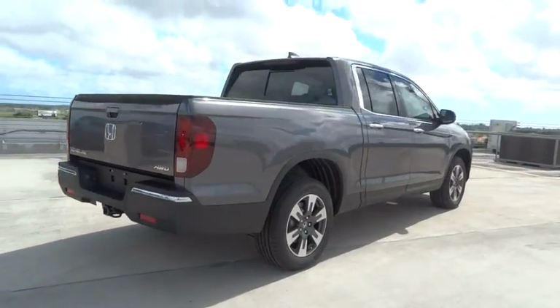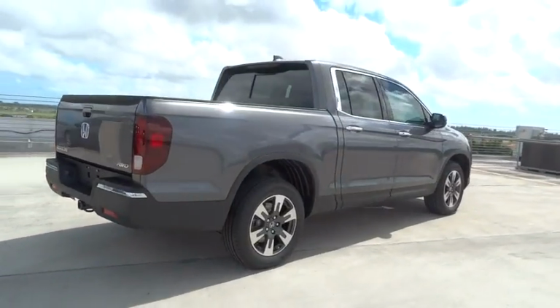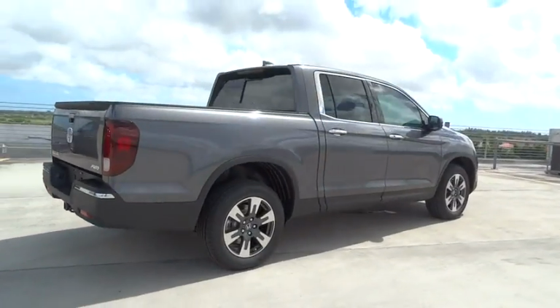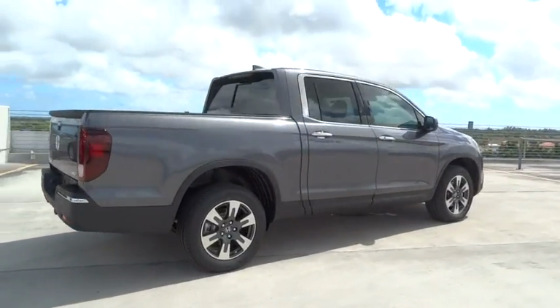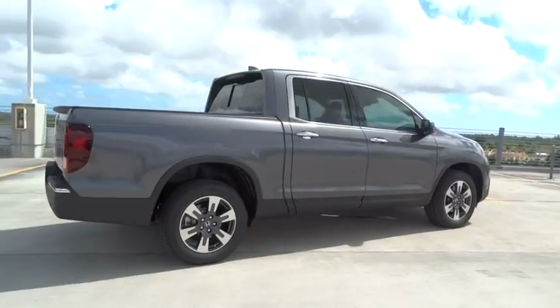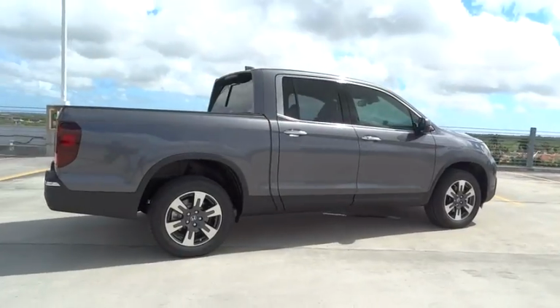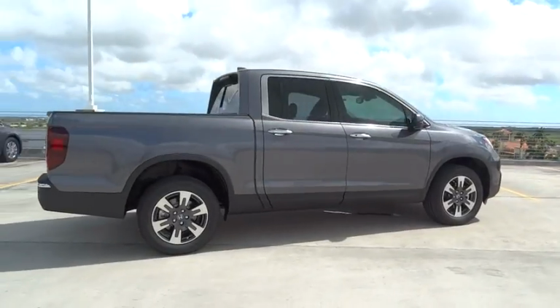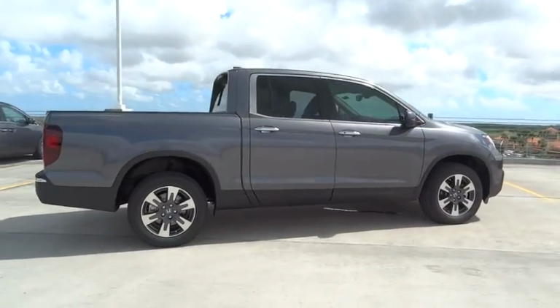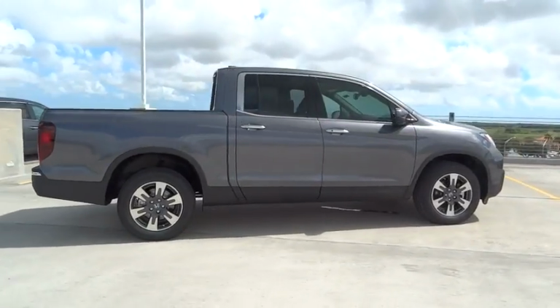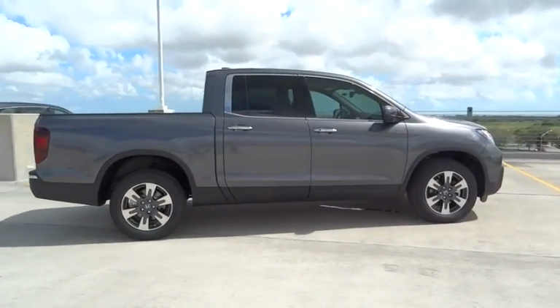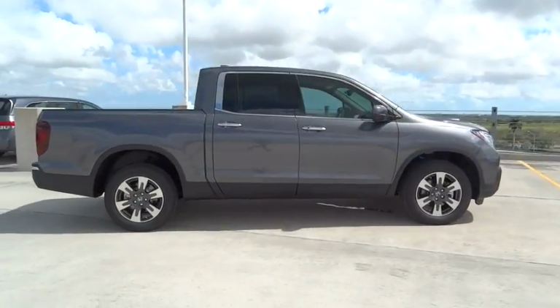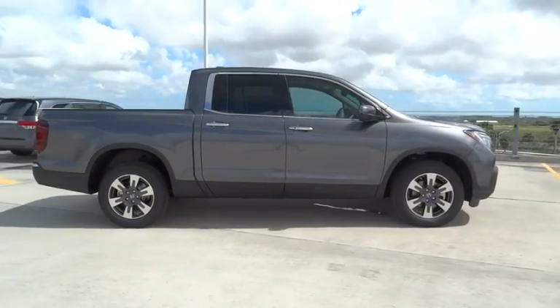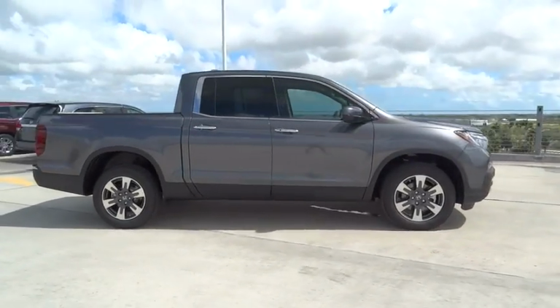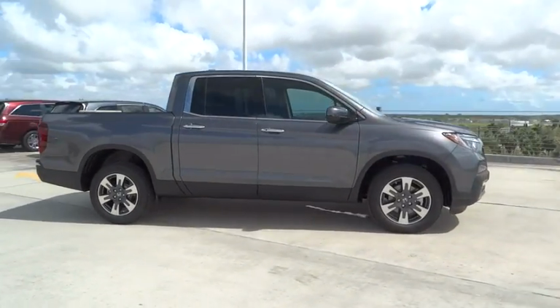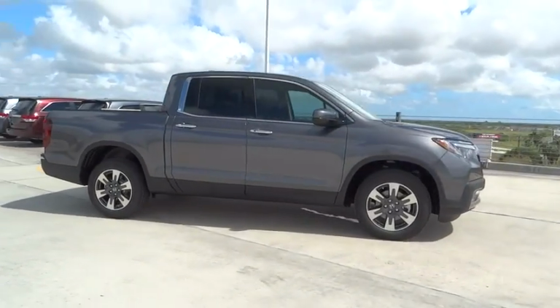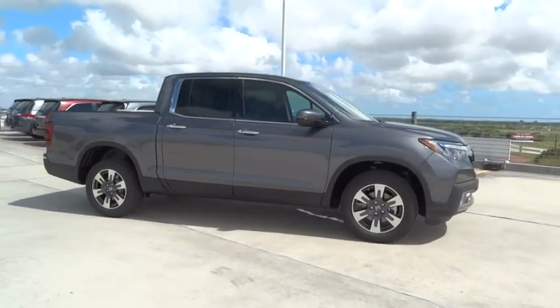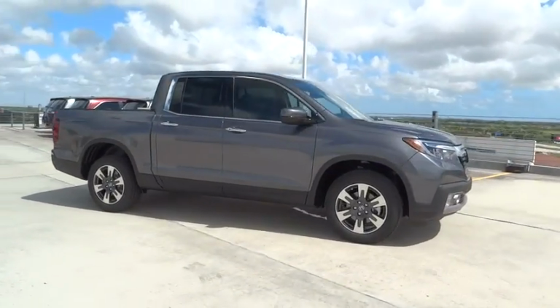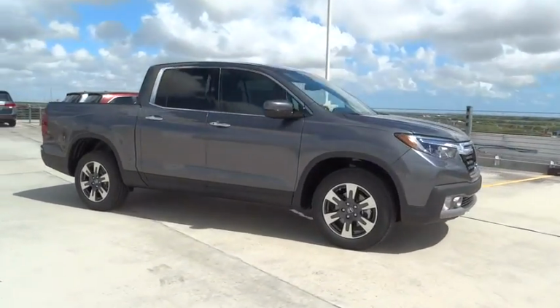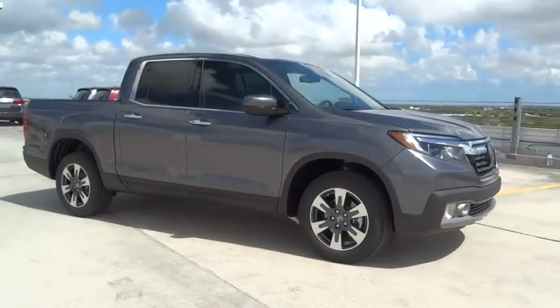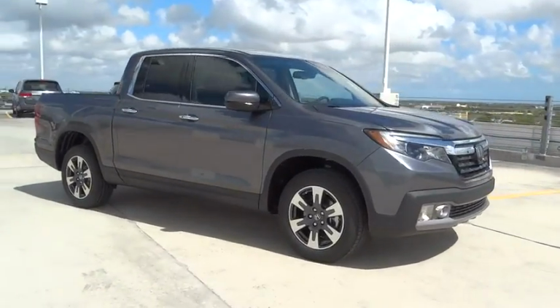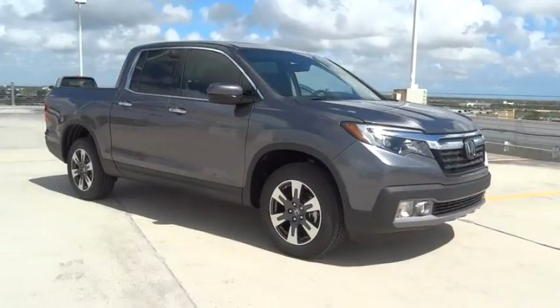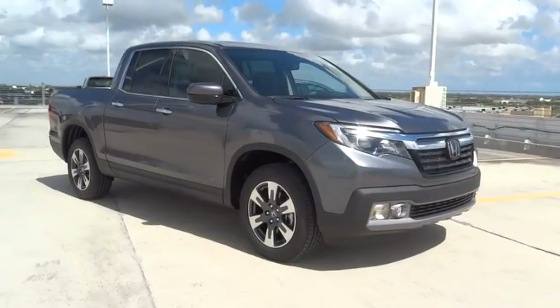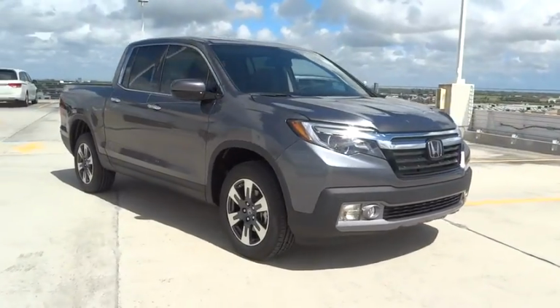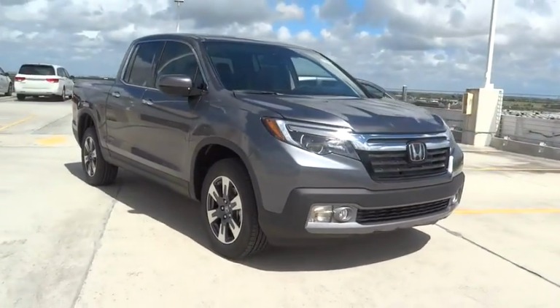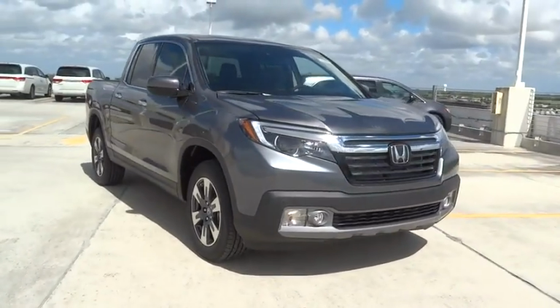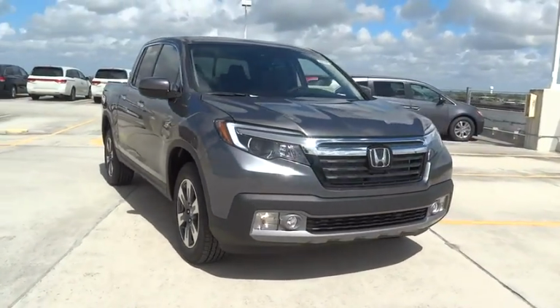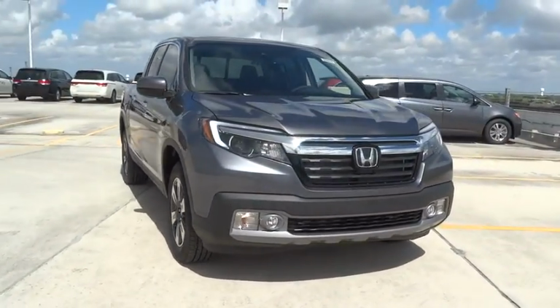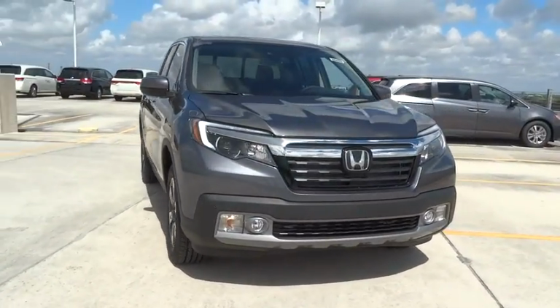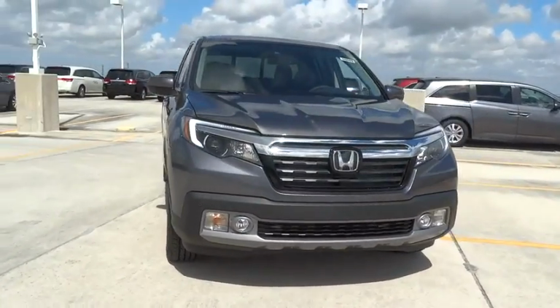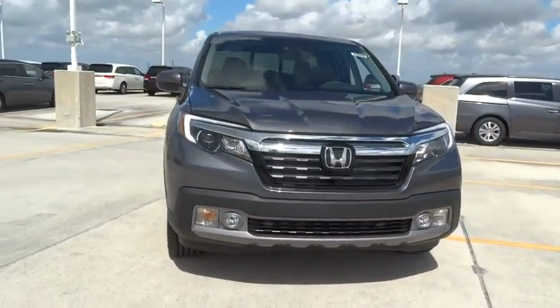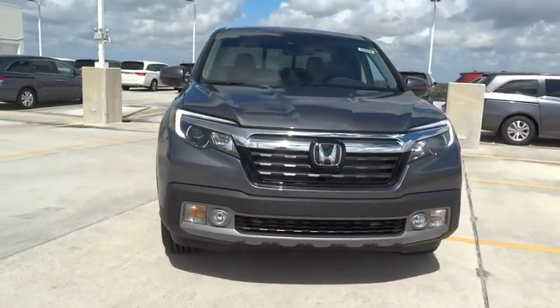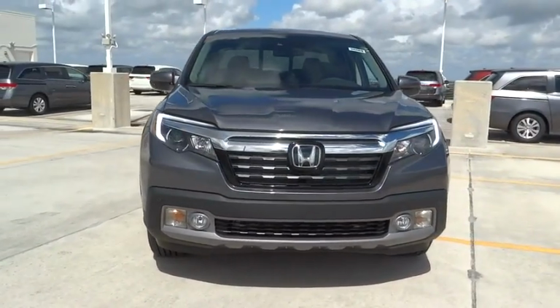Remote engine start, navigation system, traction control, all-wheel drive, Bluetooth, automatic transmission, compass, heated driver's seat, fog lamps, heated steering wheel.